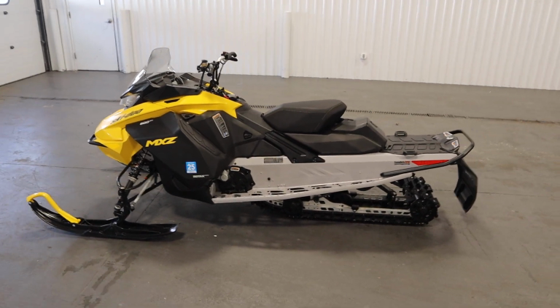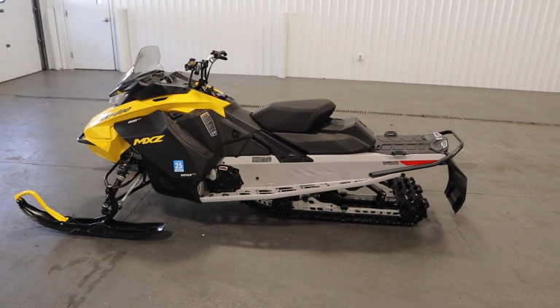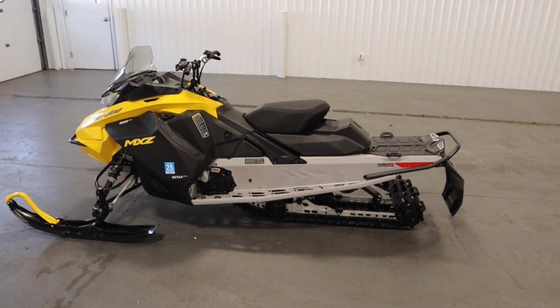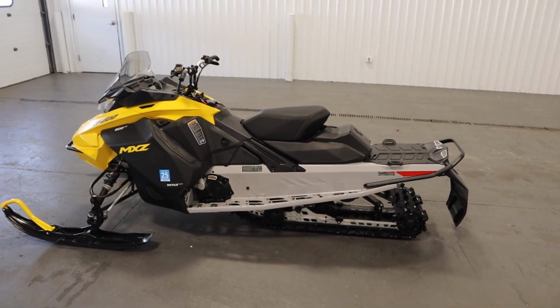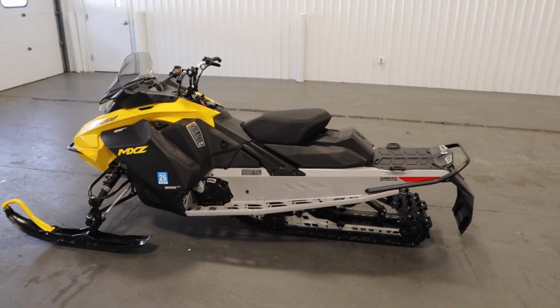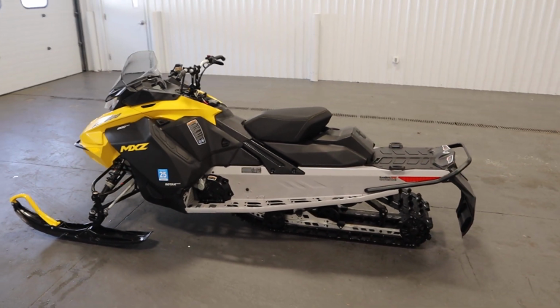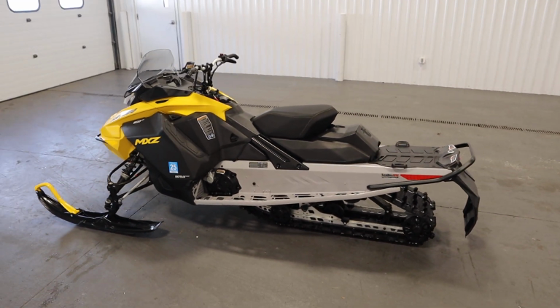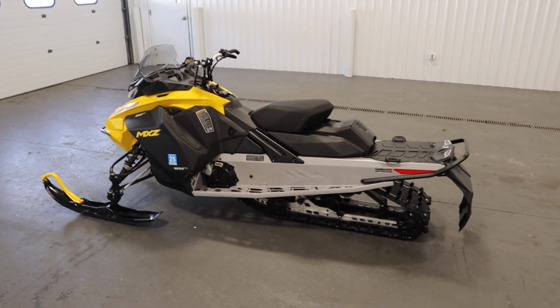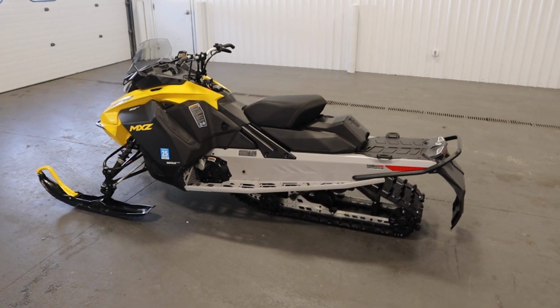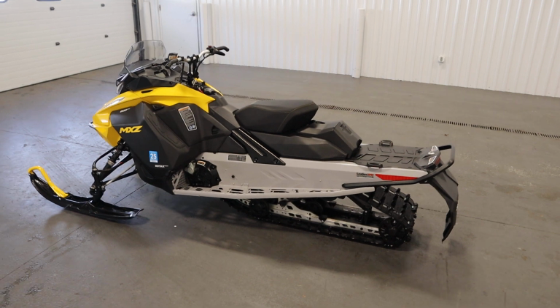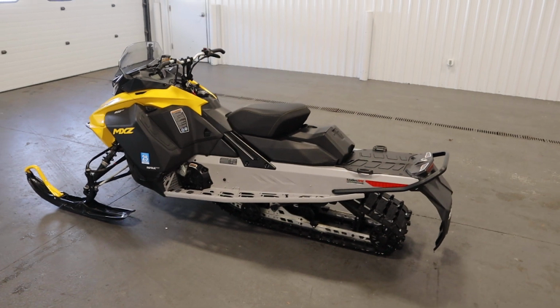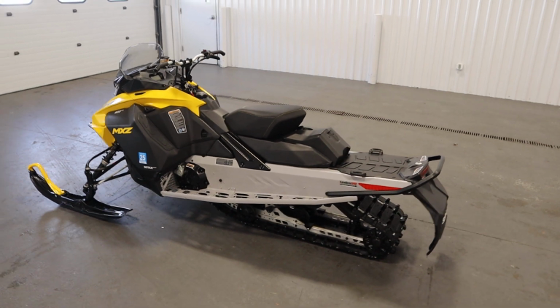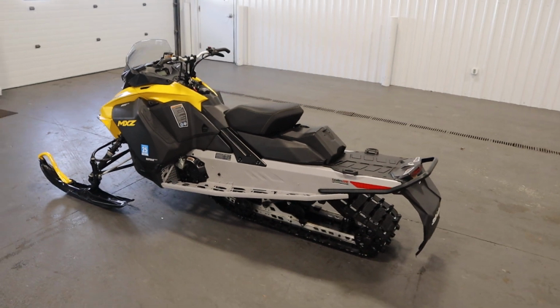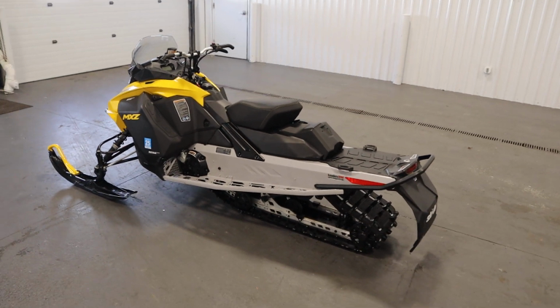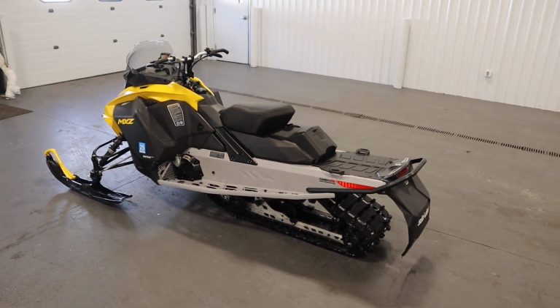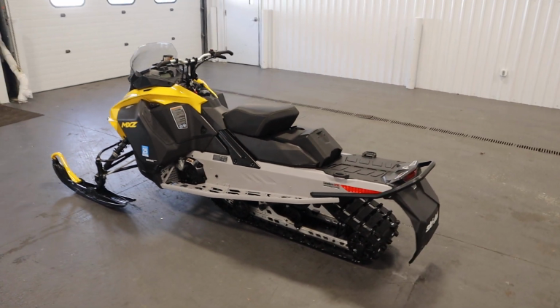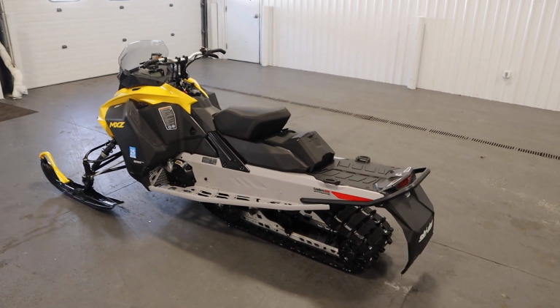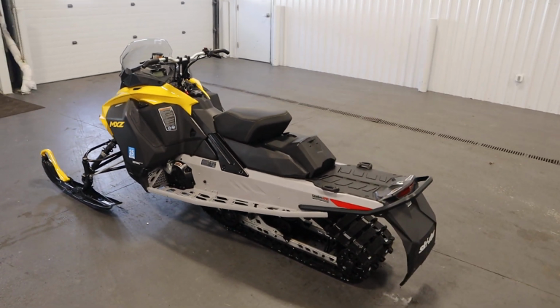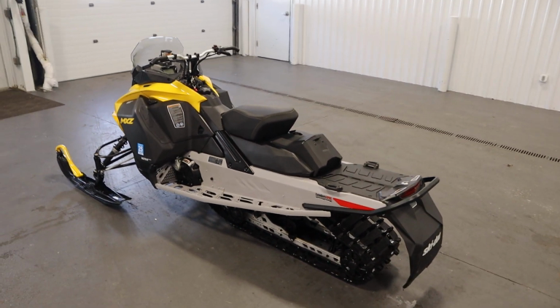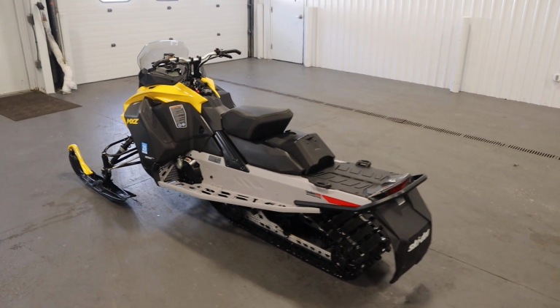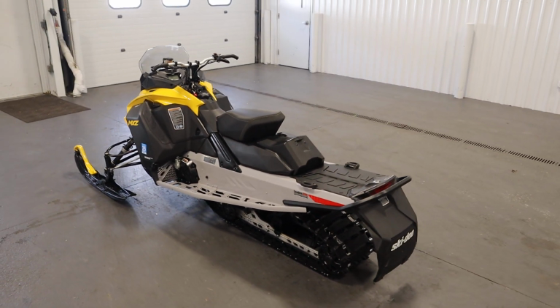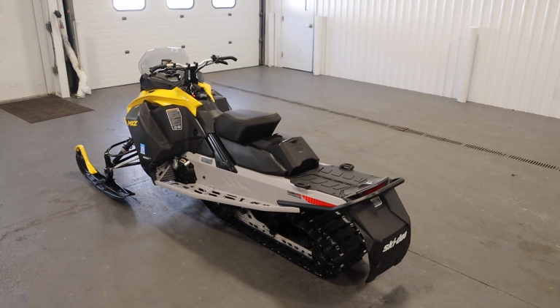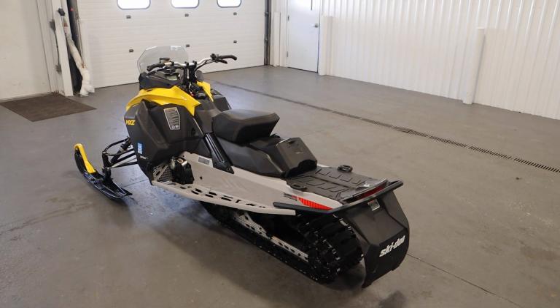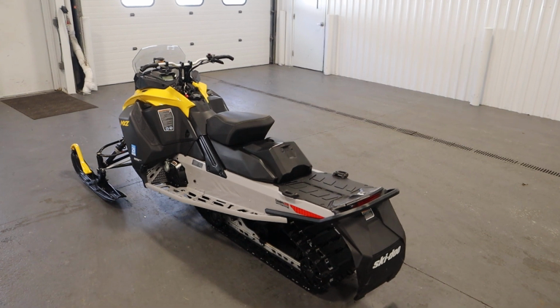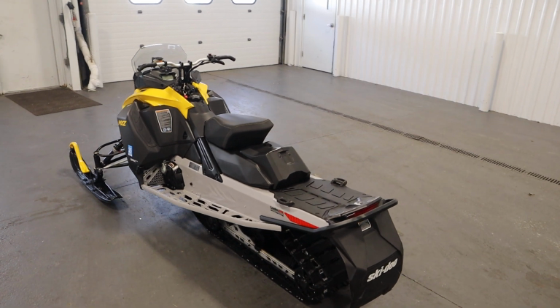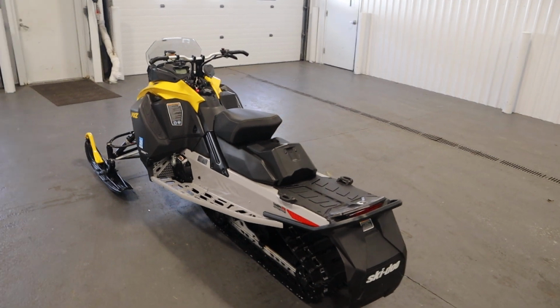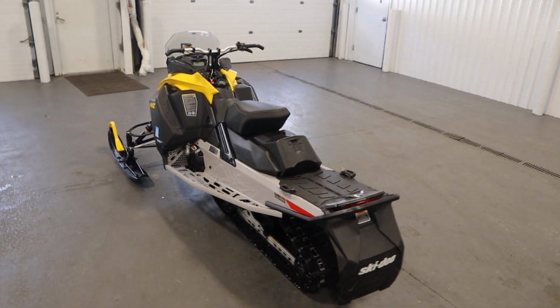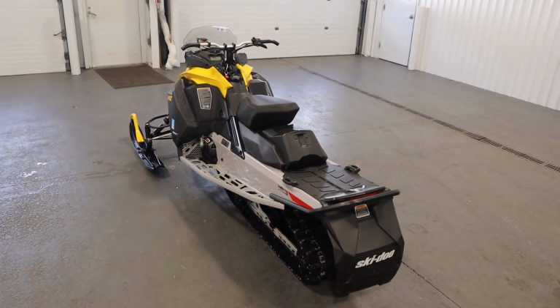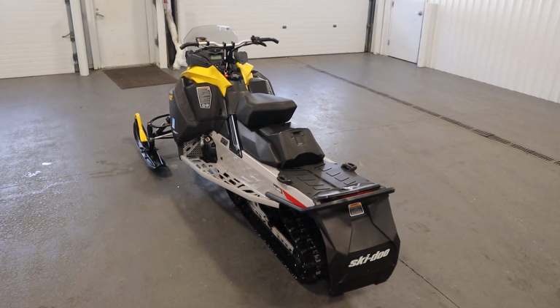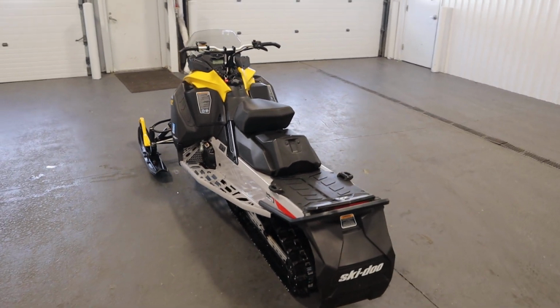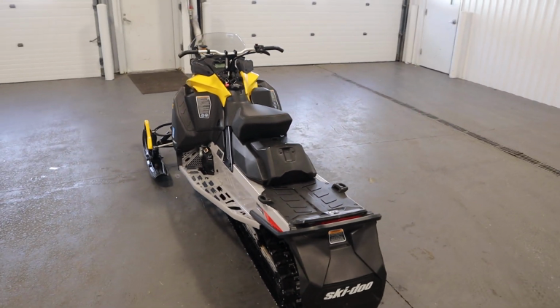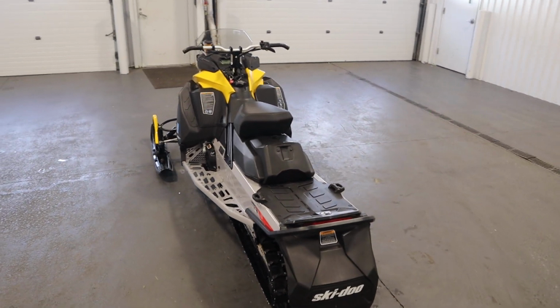Features included with this snowmobile include a 600cc, 85 horsepower, Rotax, liquid-cooled, two-cylinder, two-stroke EFI engine.